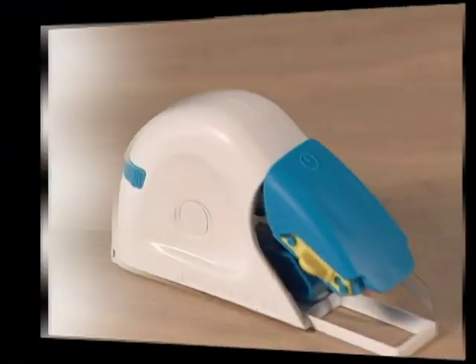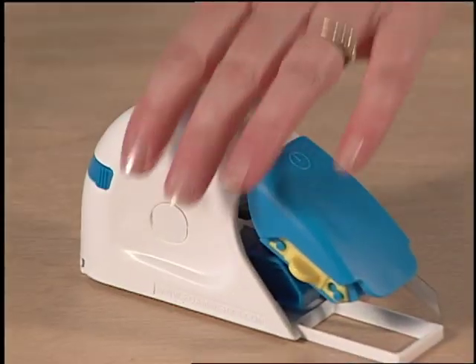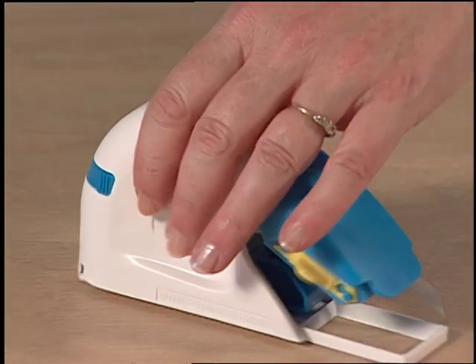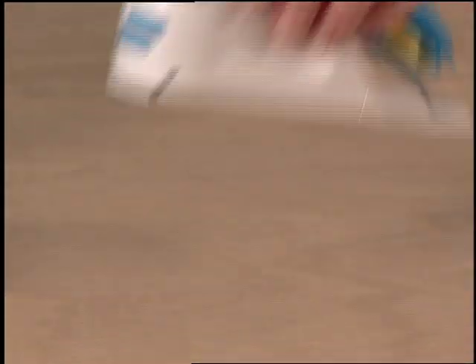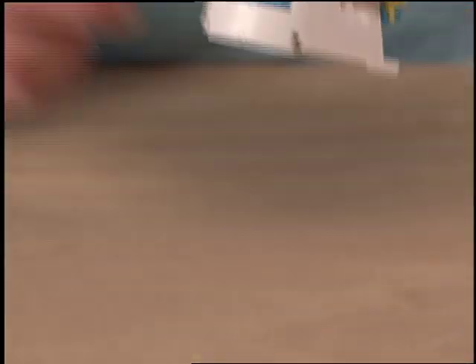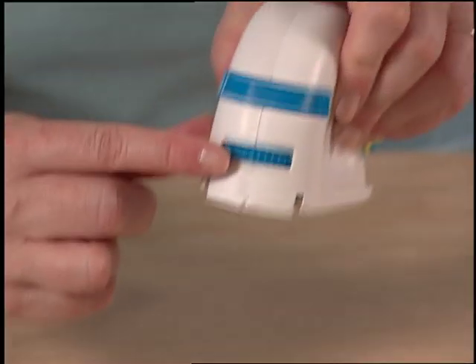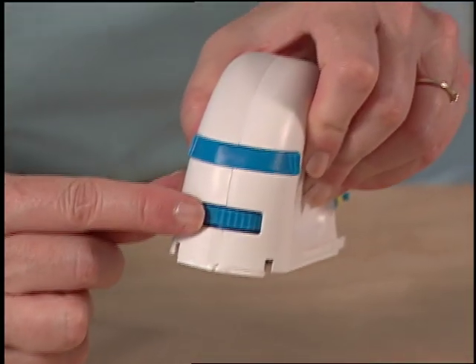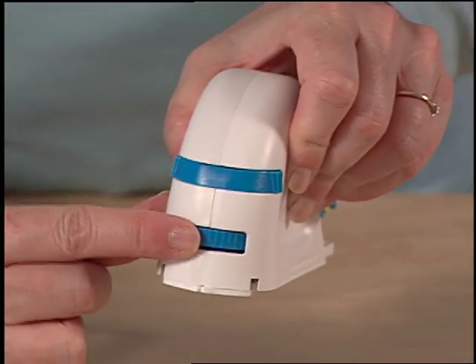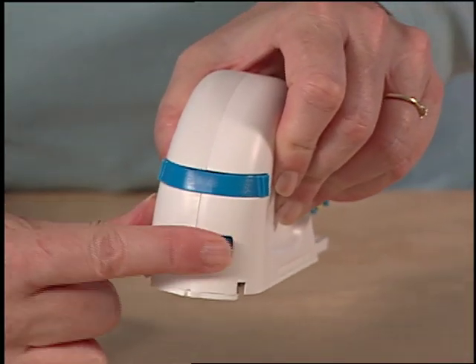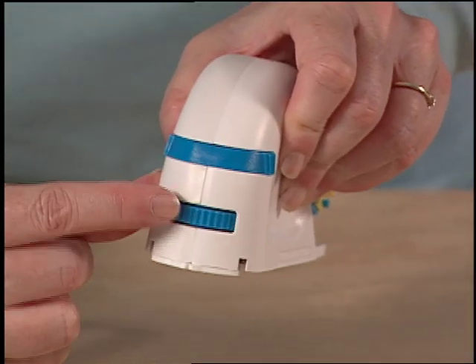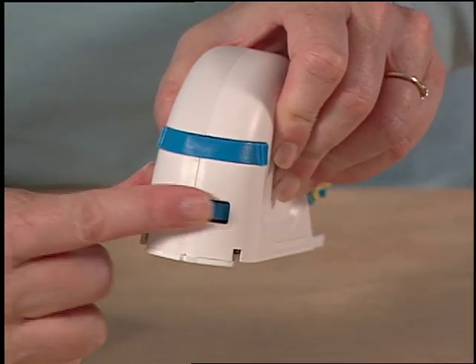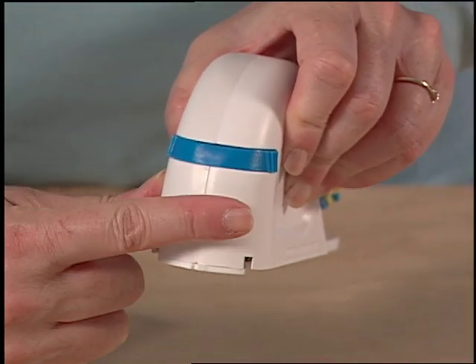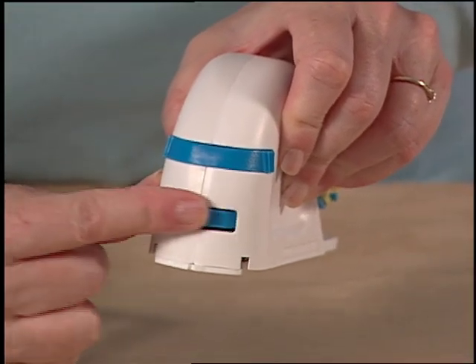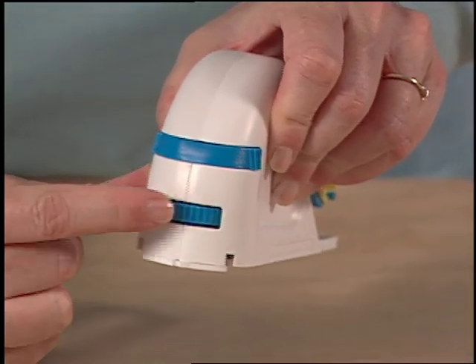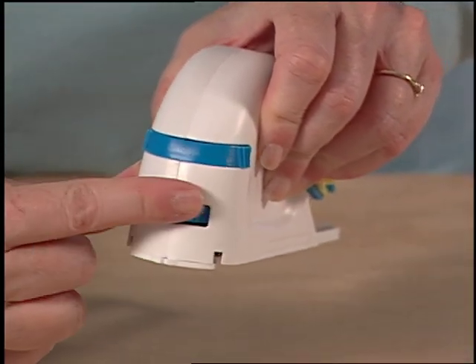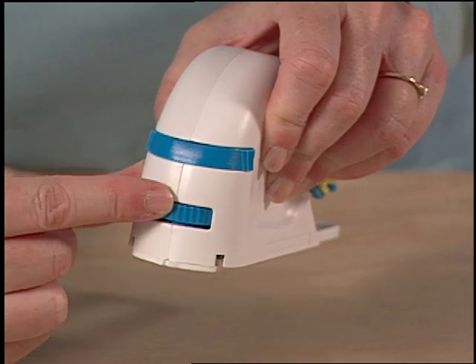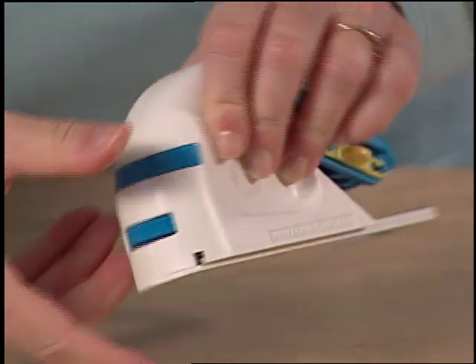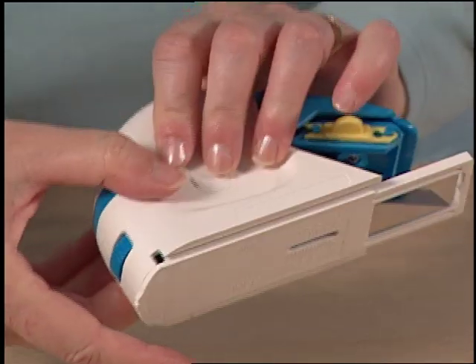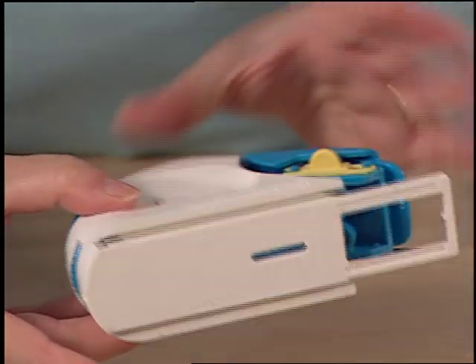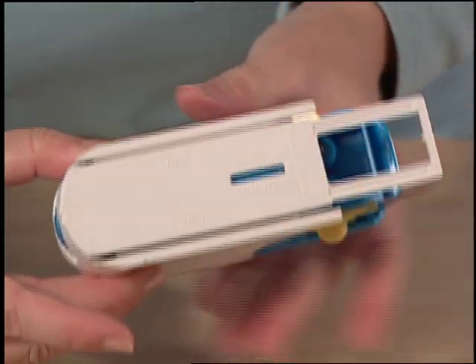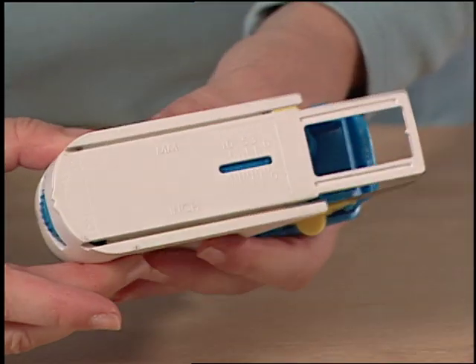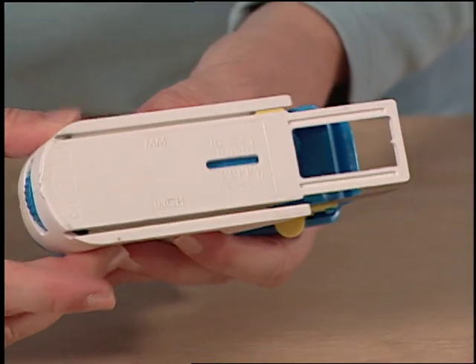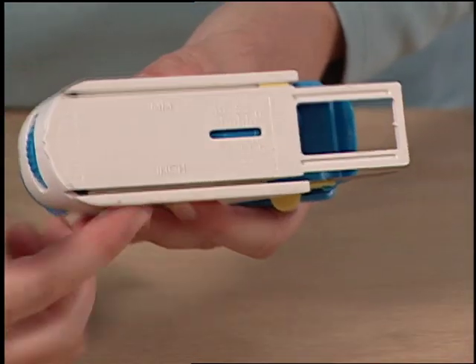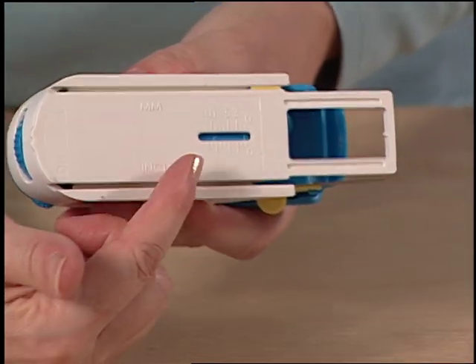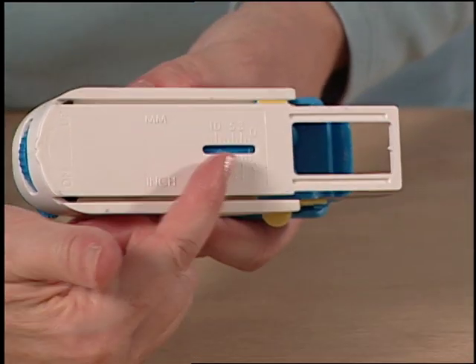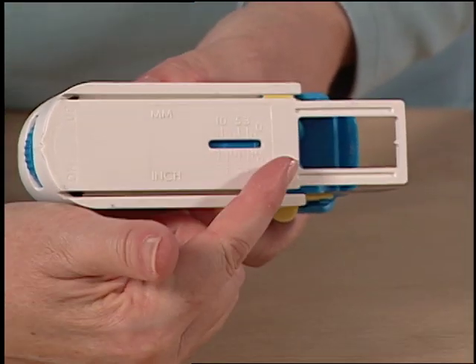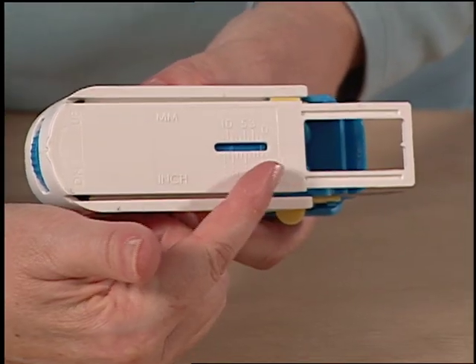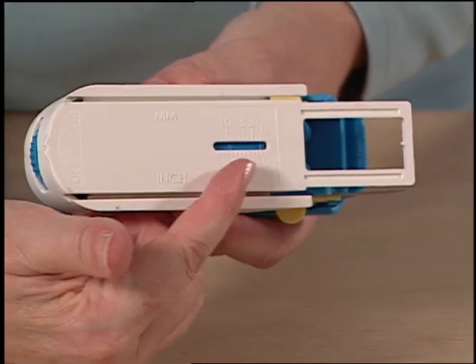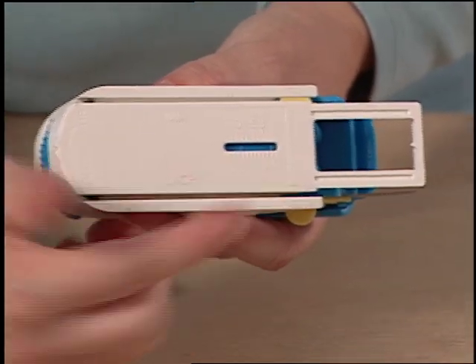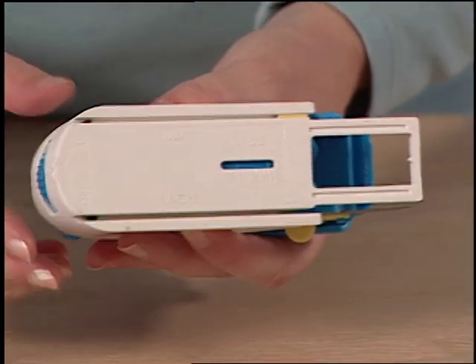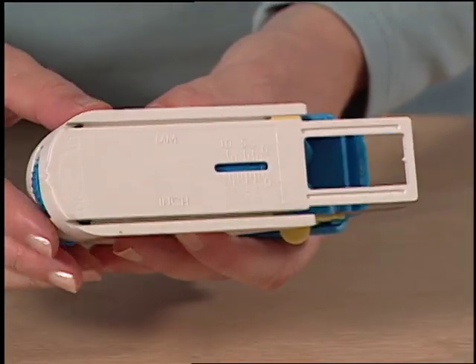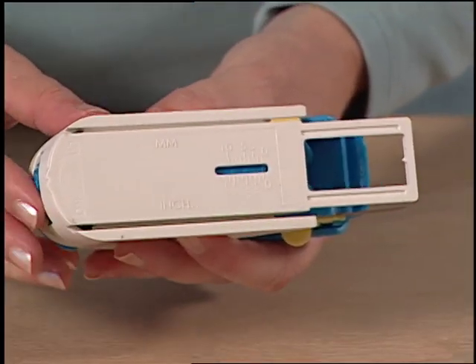To adjust the blade depth on the Logan Foamworks Straight Cutter, find the dial on the back. This adjusts the gauge on the bottom of the tool from shallow to deeper.